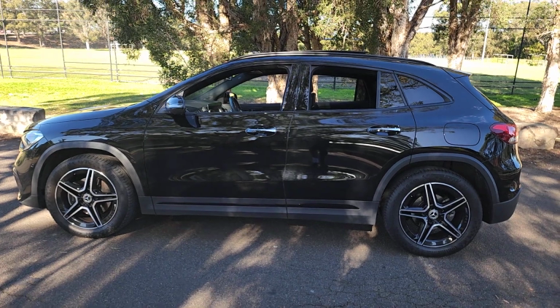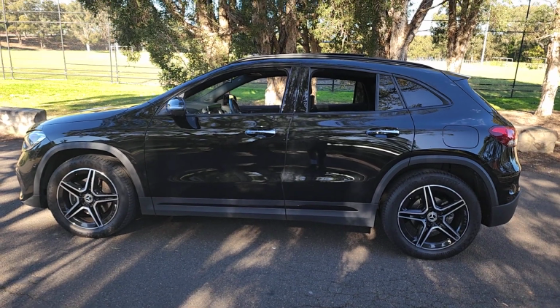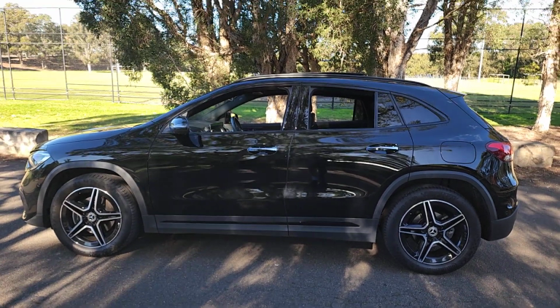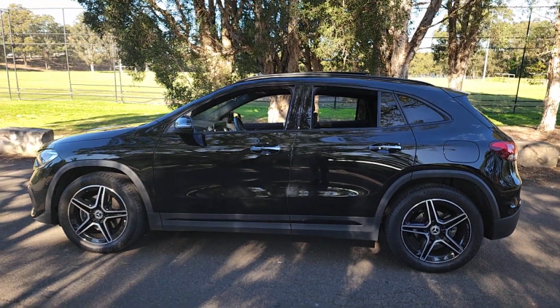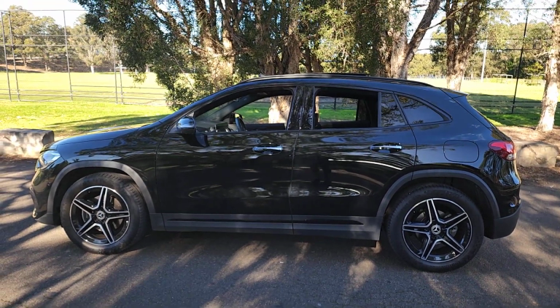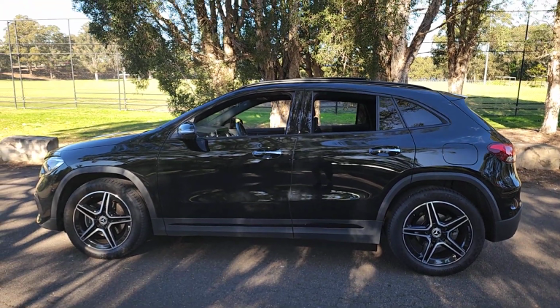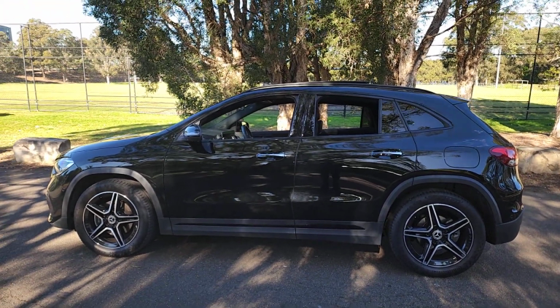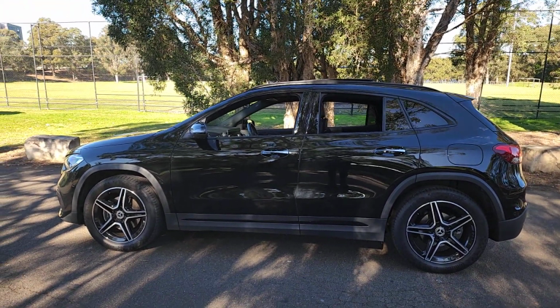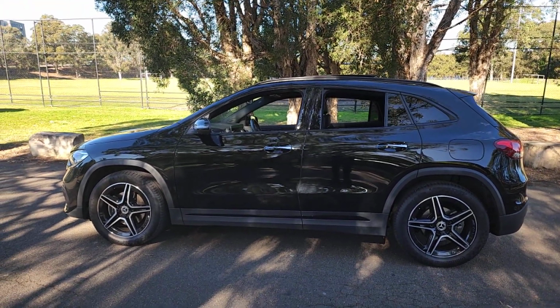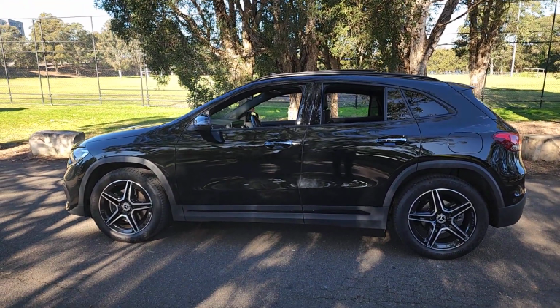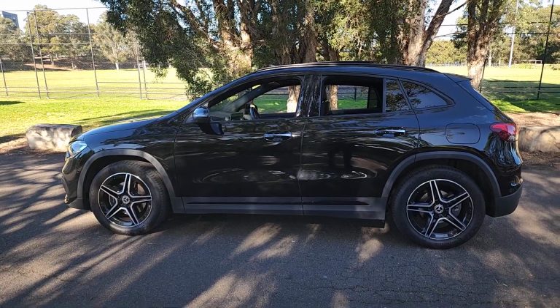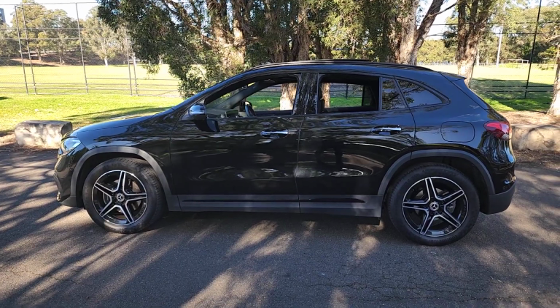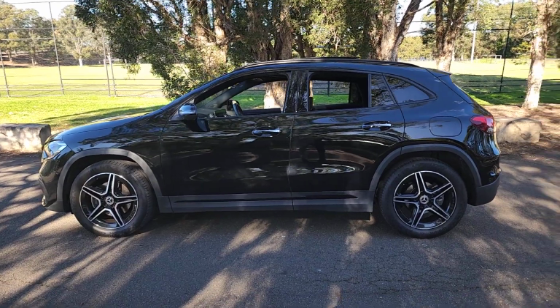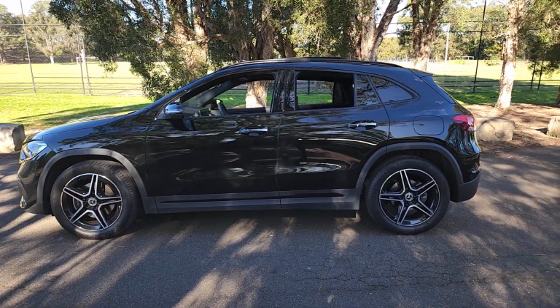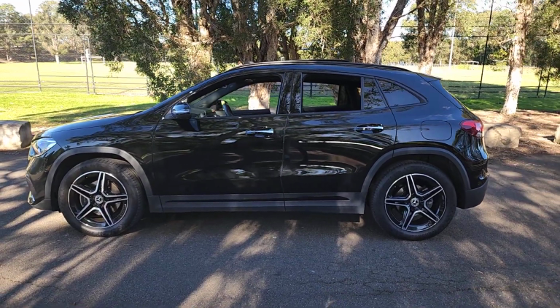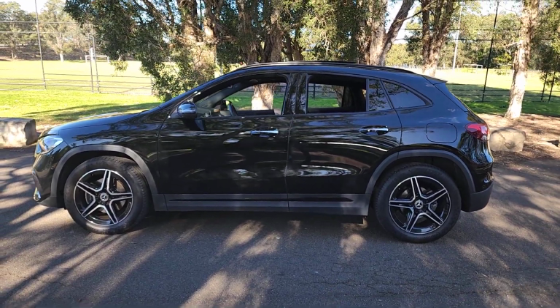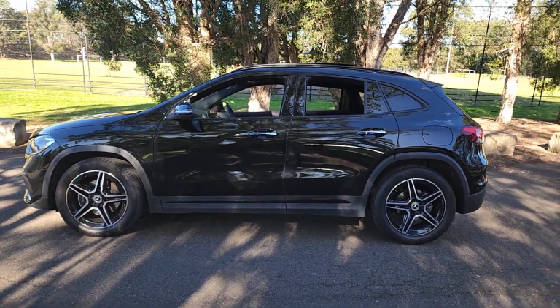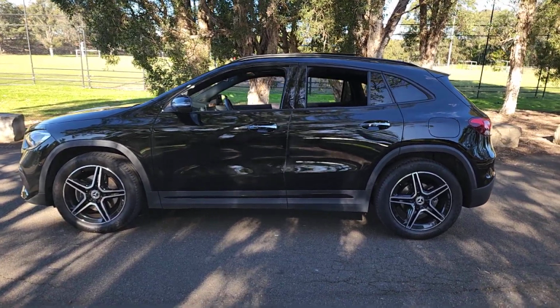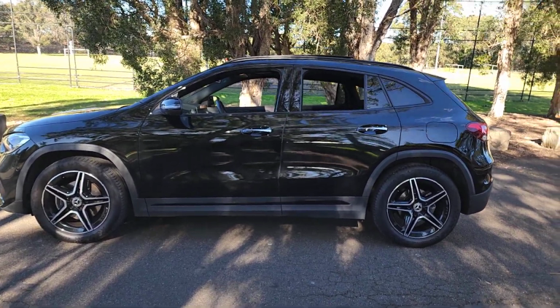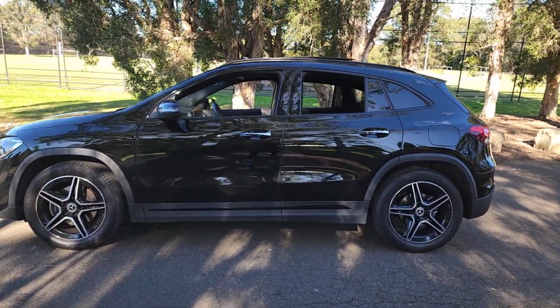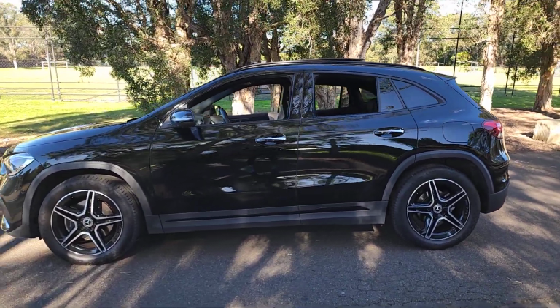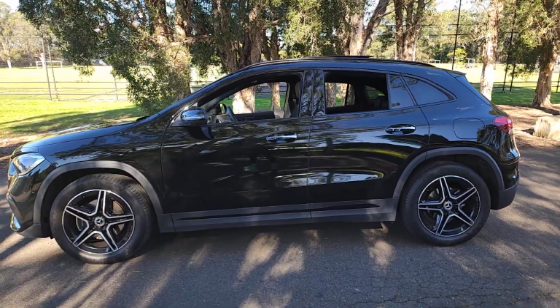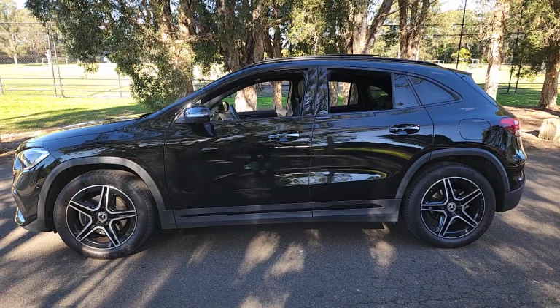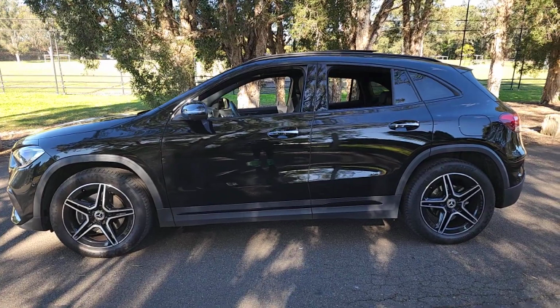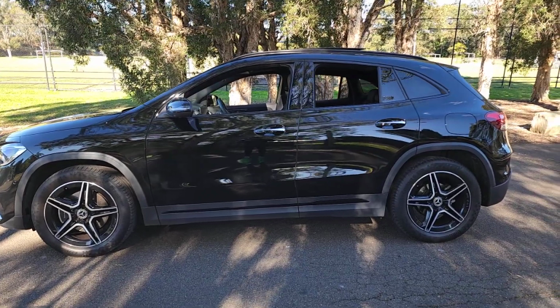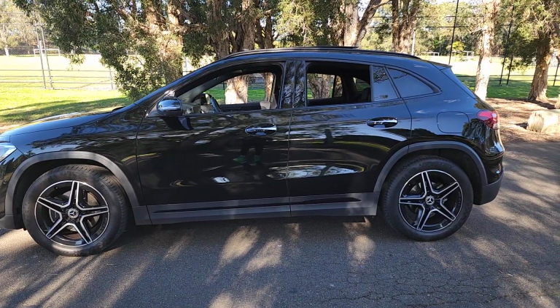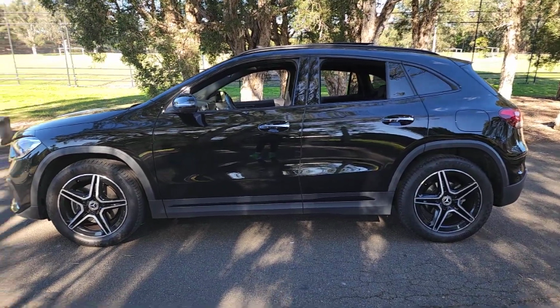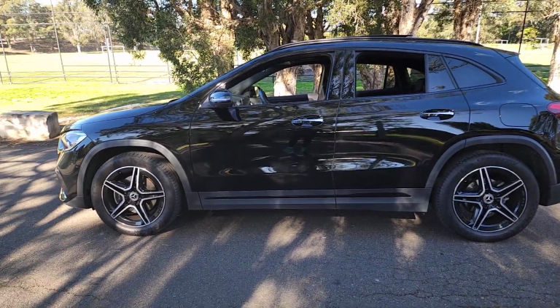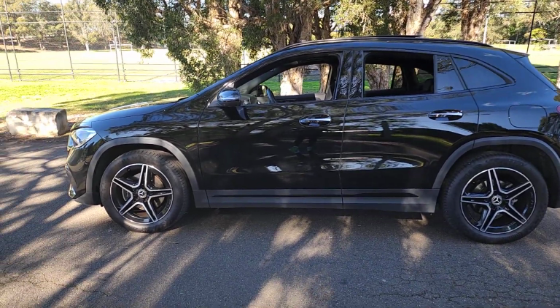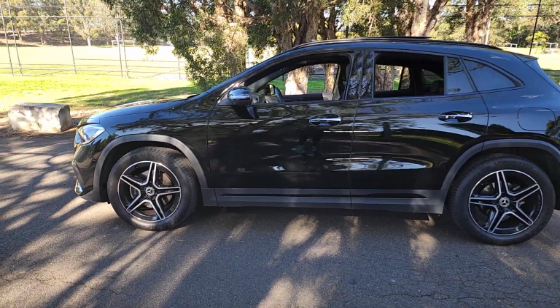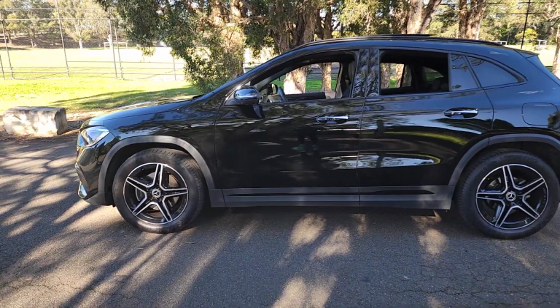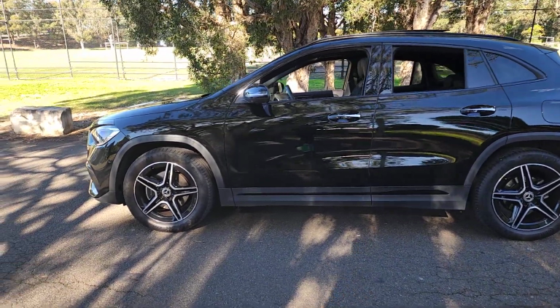Well, a very good morning ladies and gents, it's Richard Simons here at the Oldtimer Centre in Rydalmere. What a beautiful day and what a gorgeous car — a 2020 Mercedes-Benz GLA 200 AMG line.